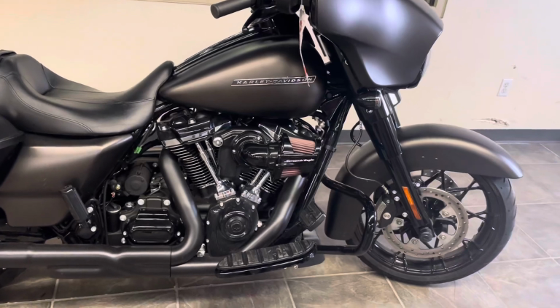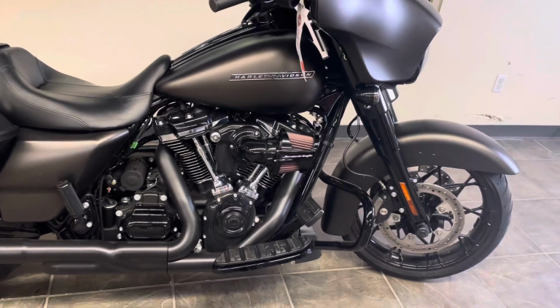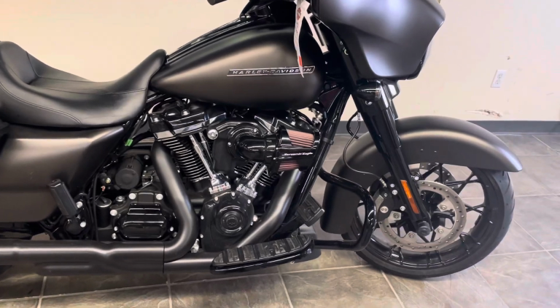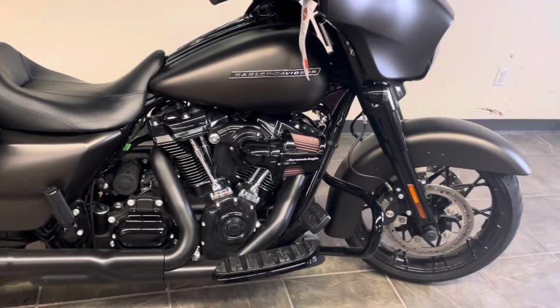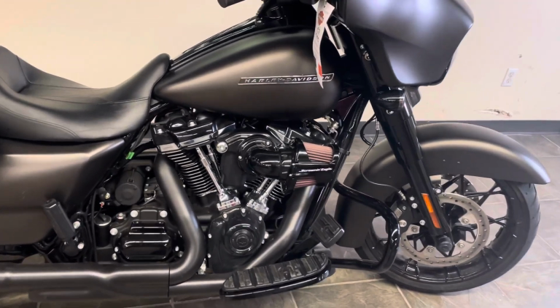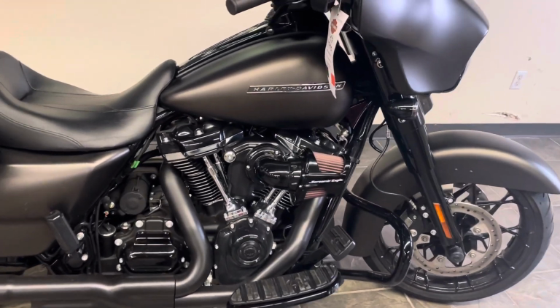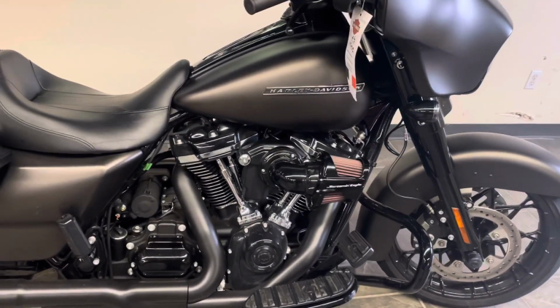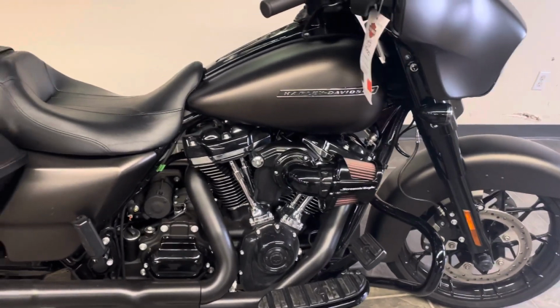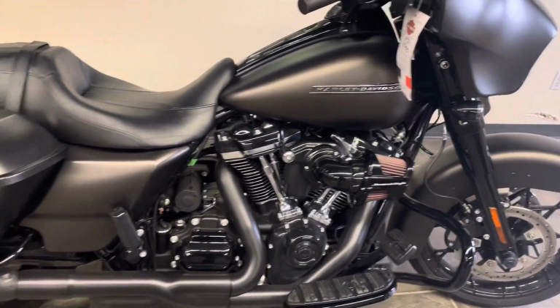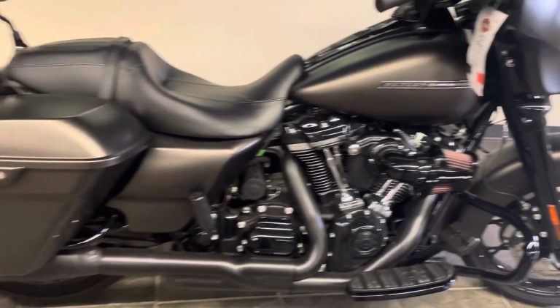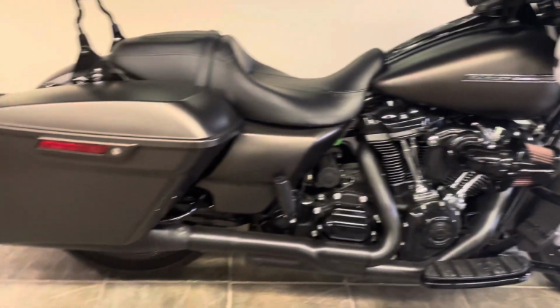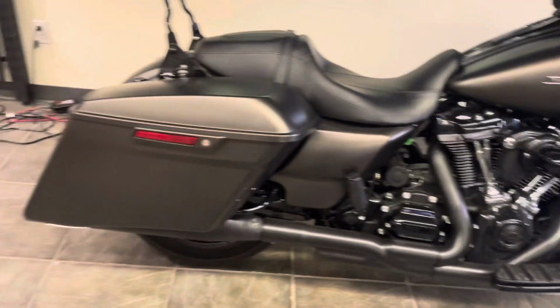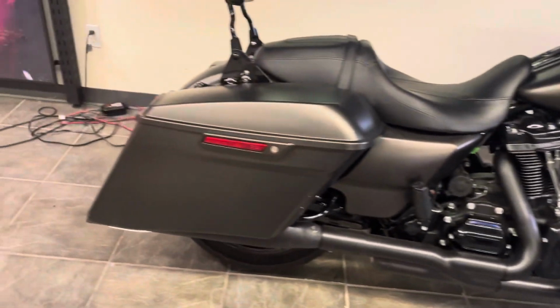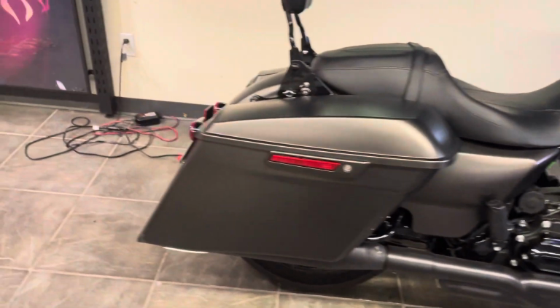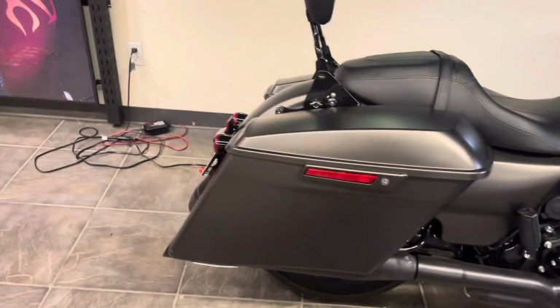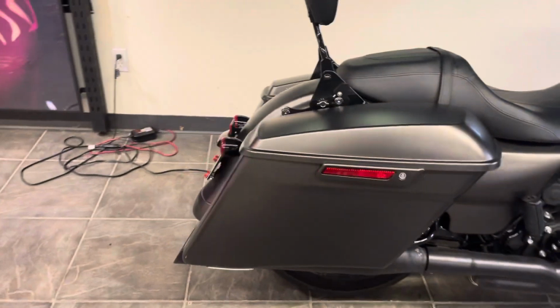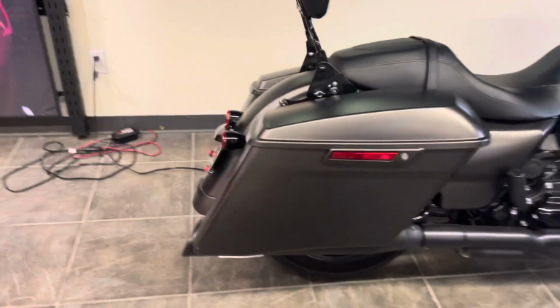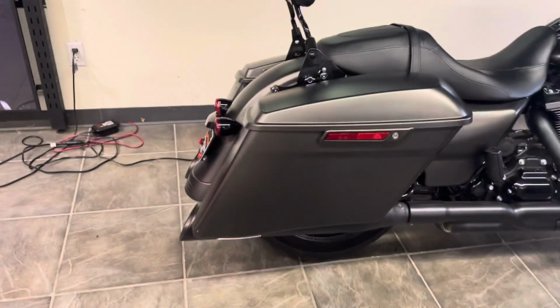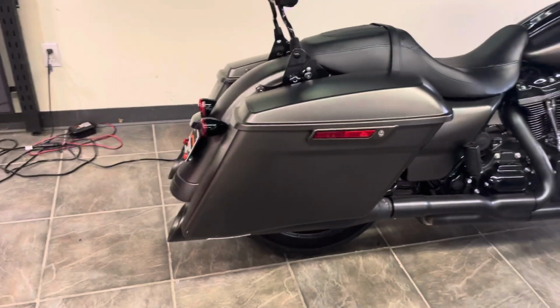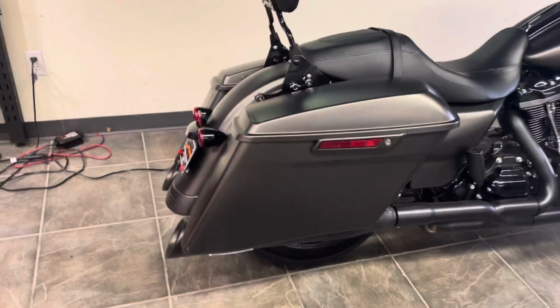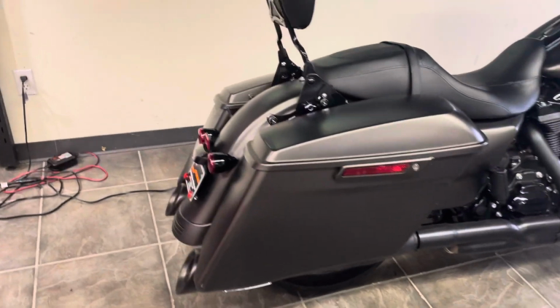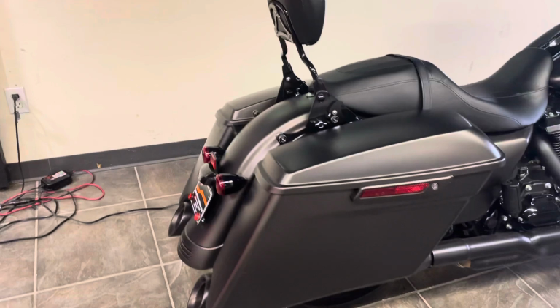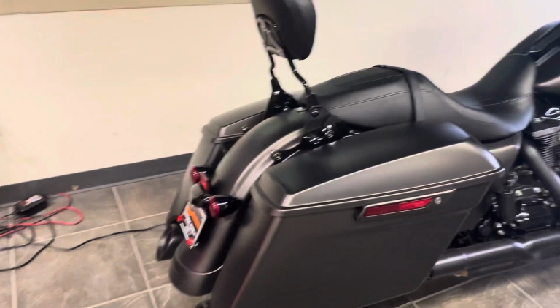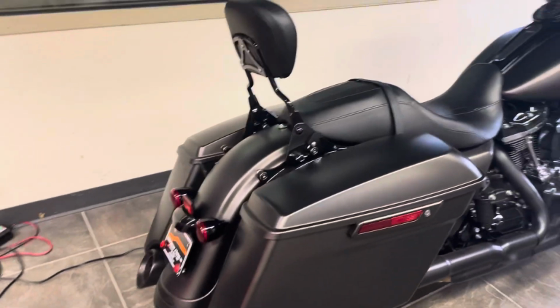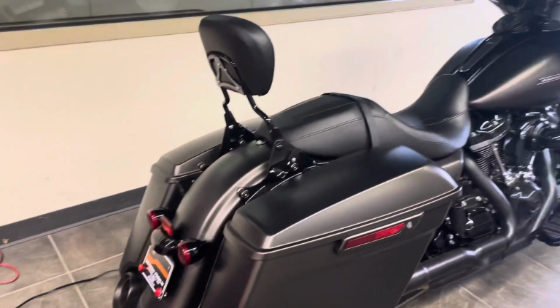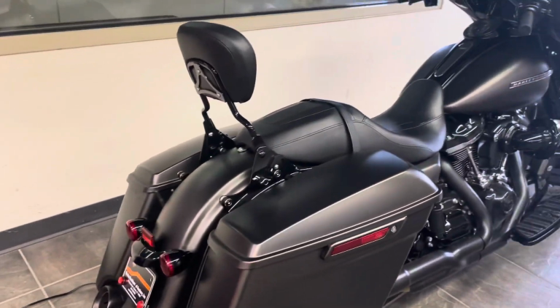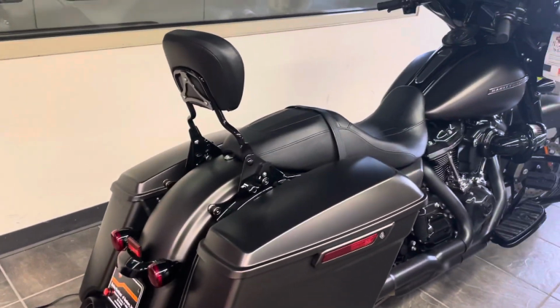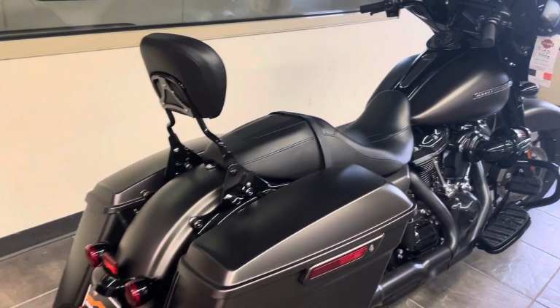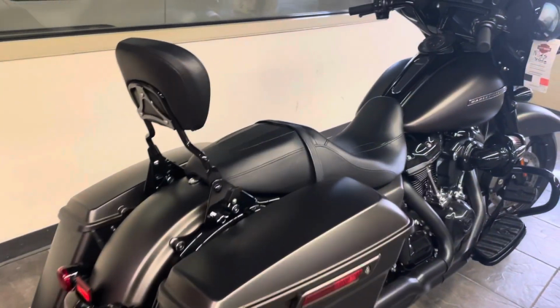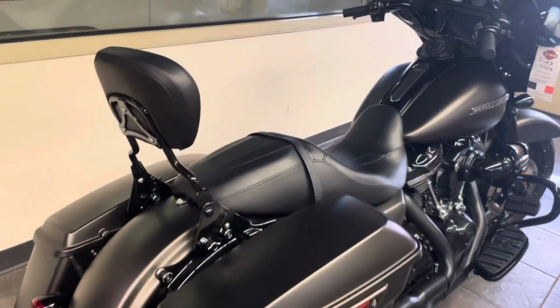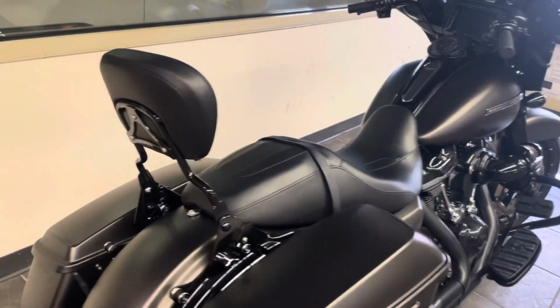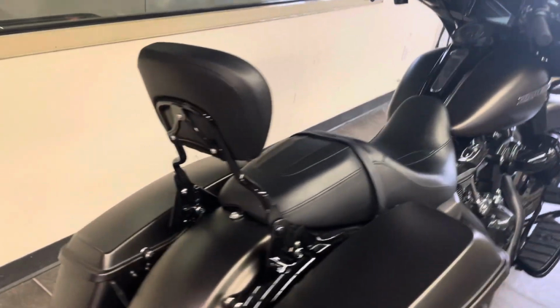Genuine Harley skull accessory floorboards, slip-on screamin' eagle mufflers, stretch bags, and a detachable backrest and pad.